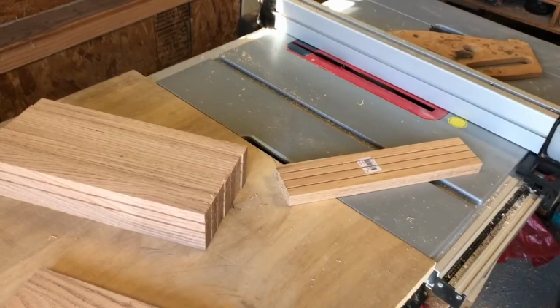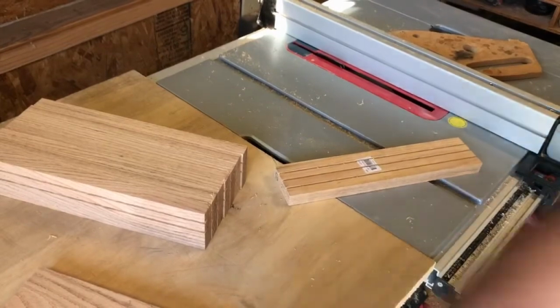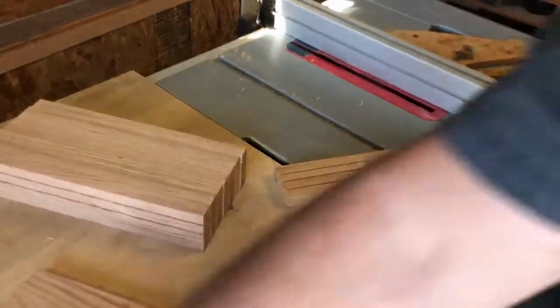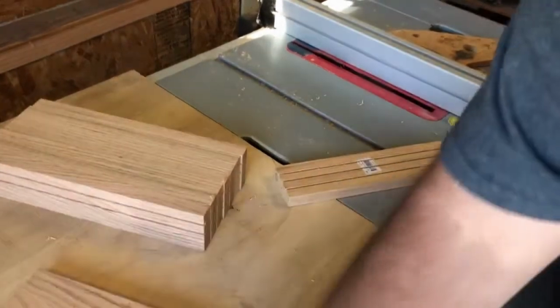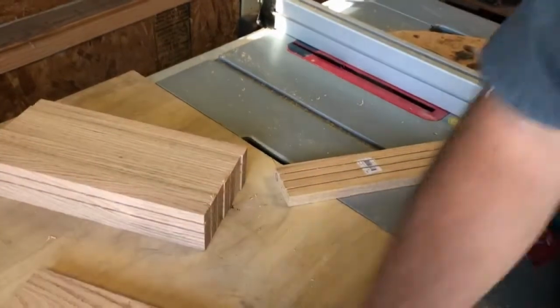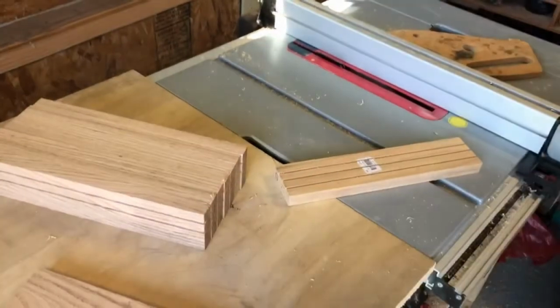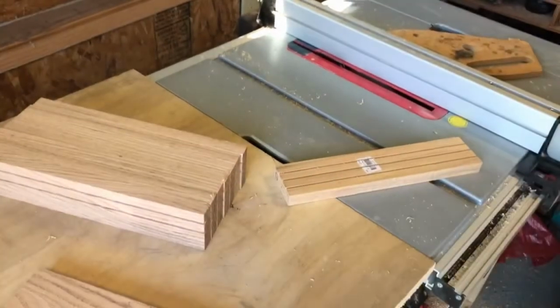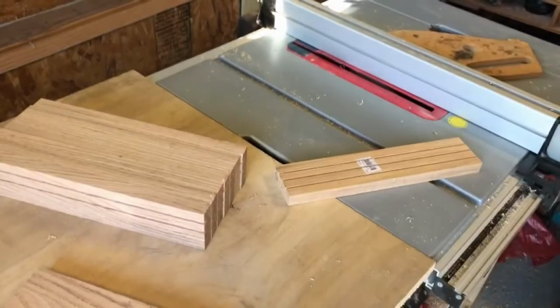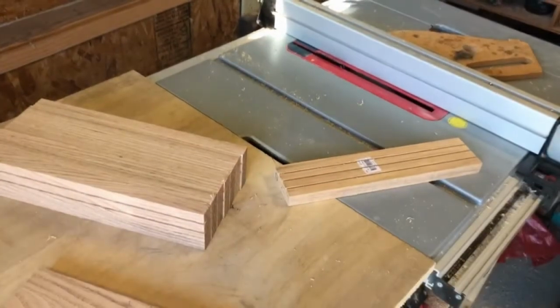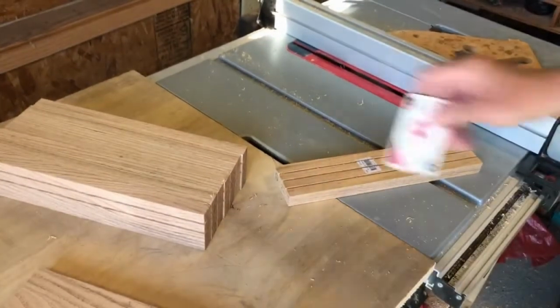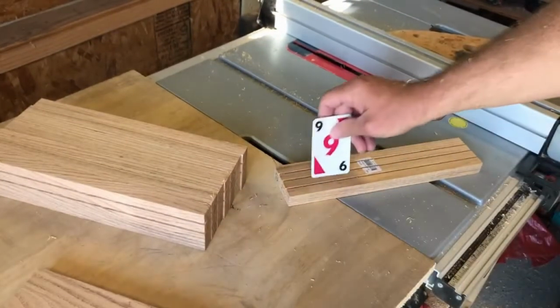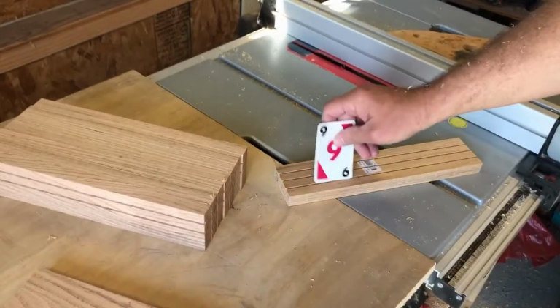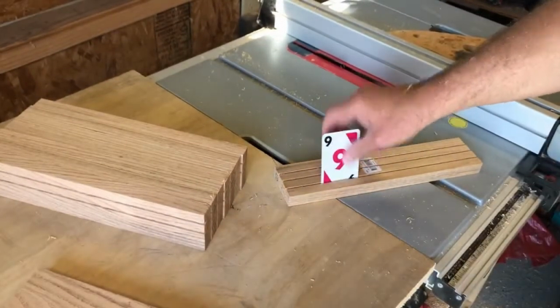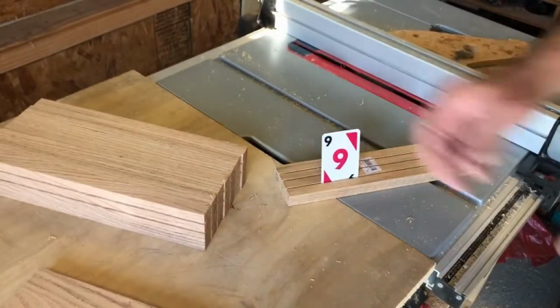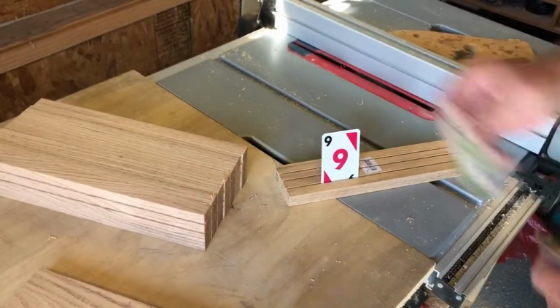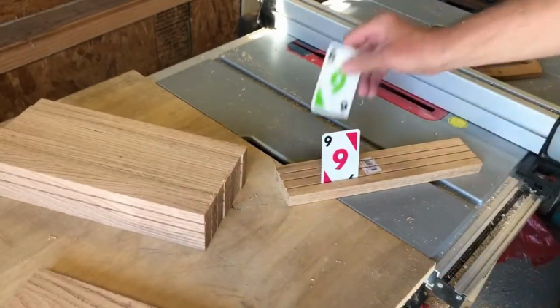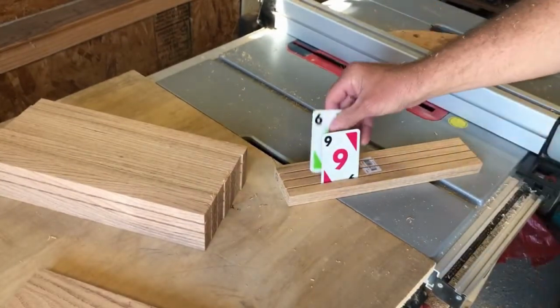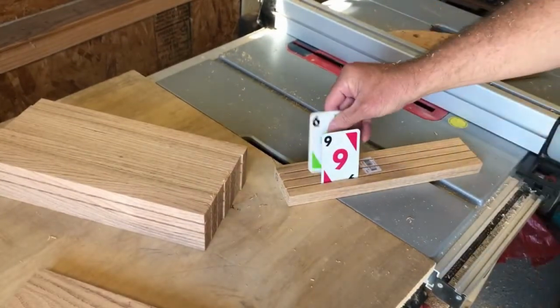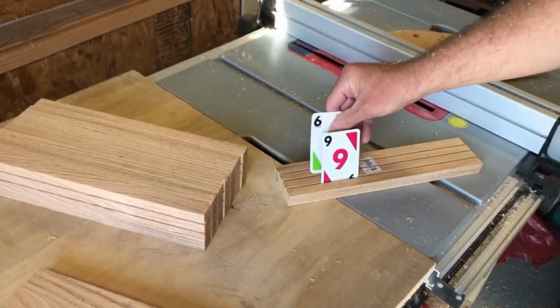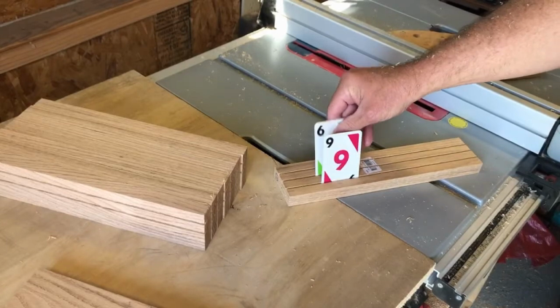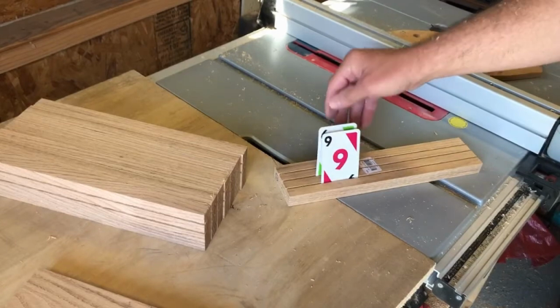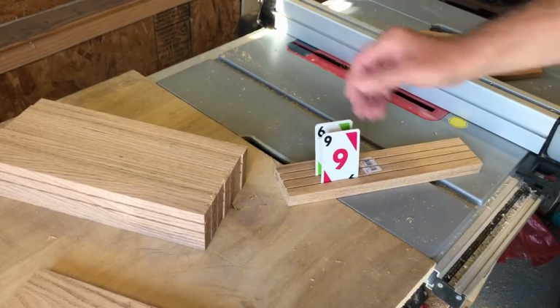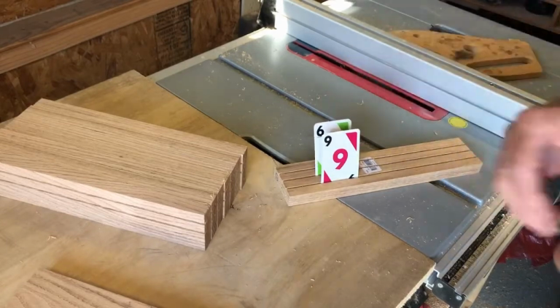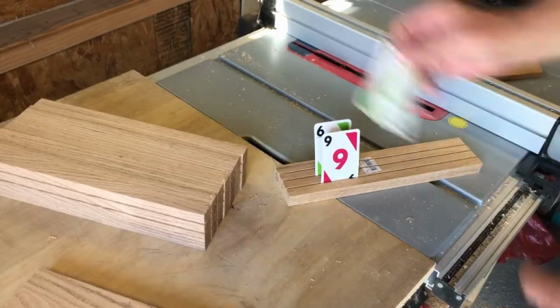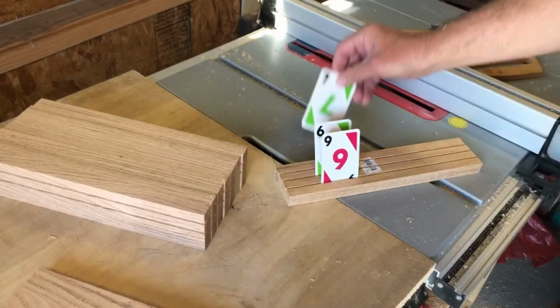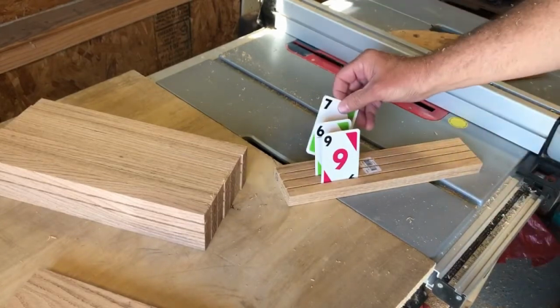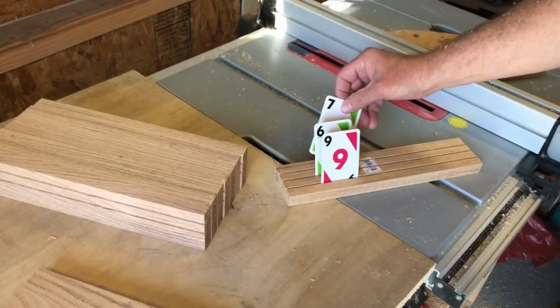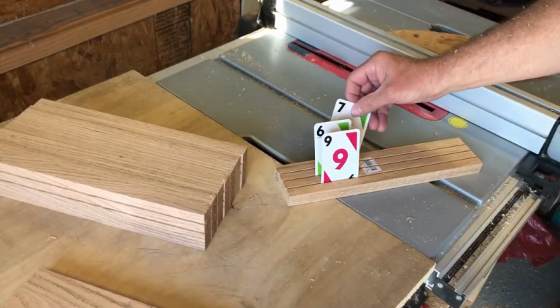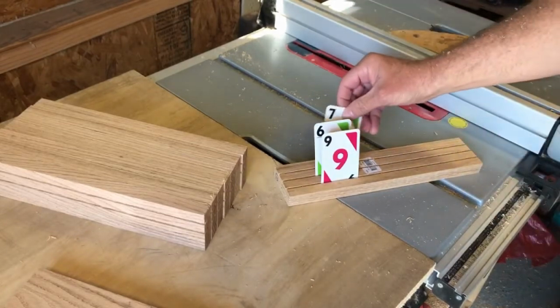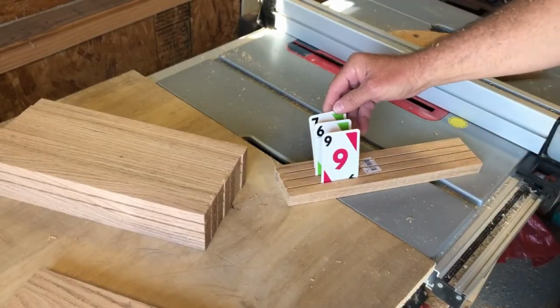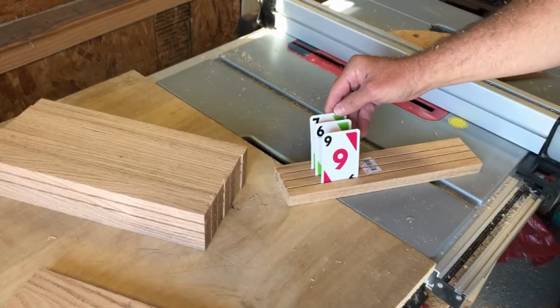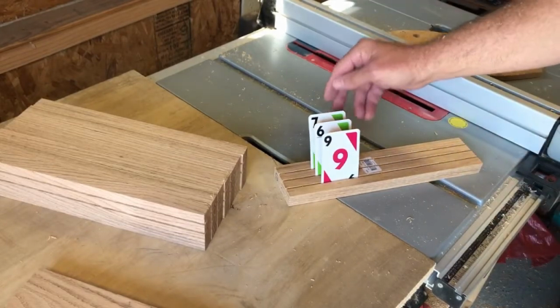I think I got the last channel the shallowest, and once I put the cards in to test them, they fit exactly like I had hoped.